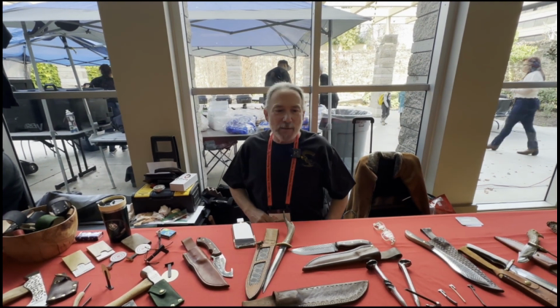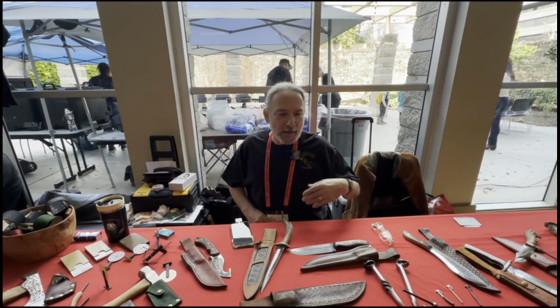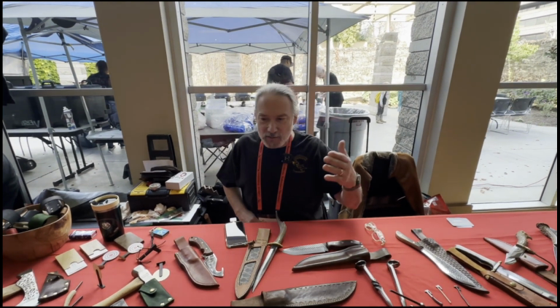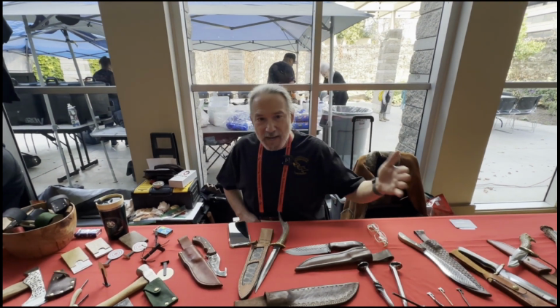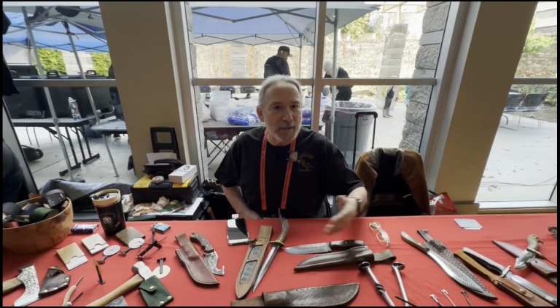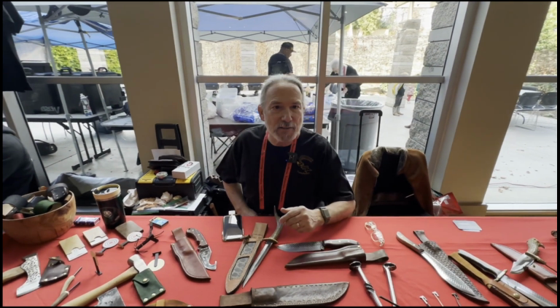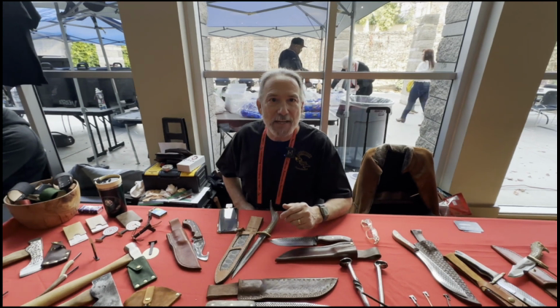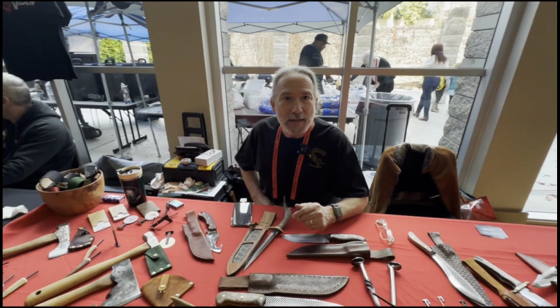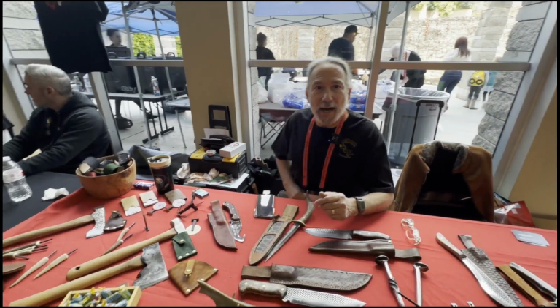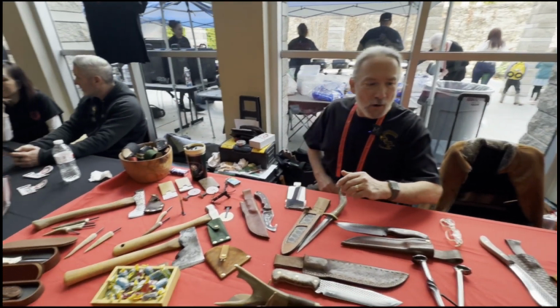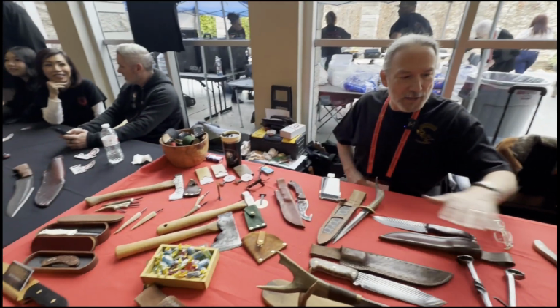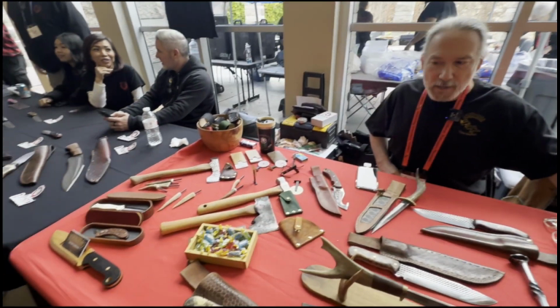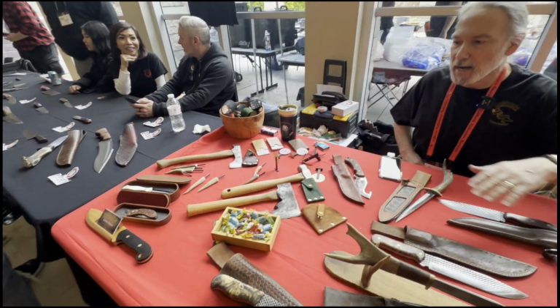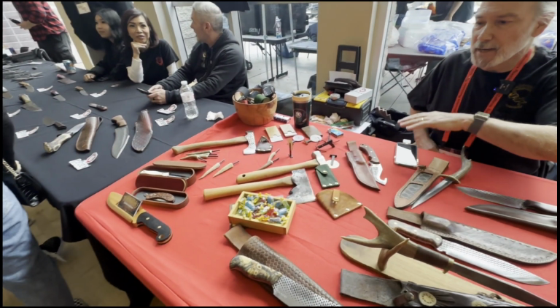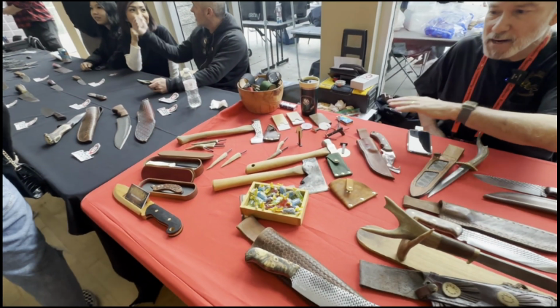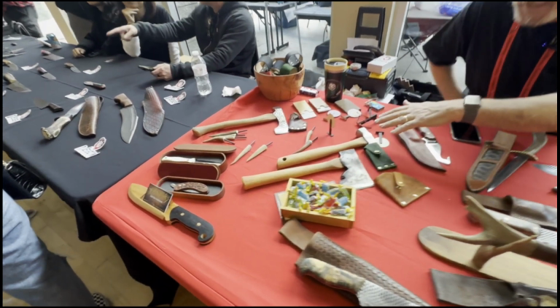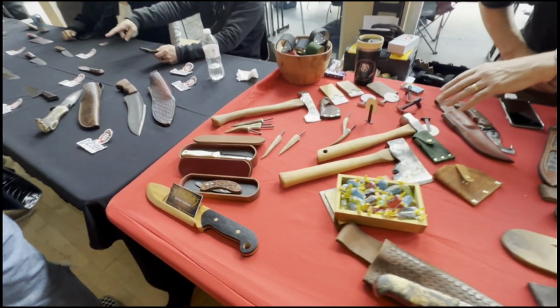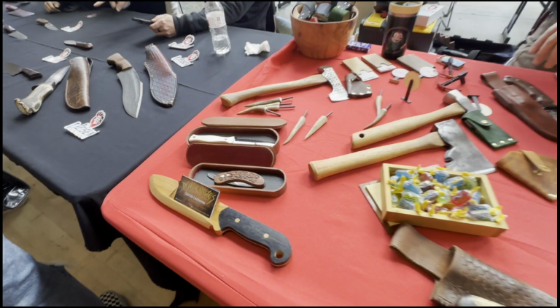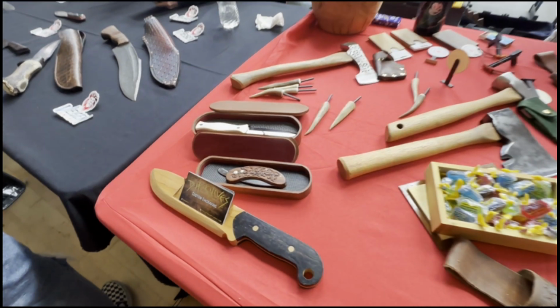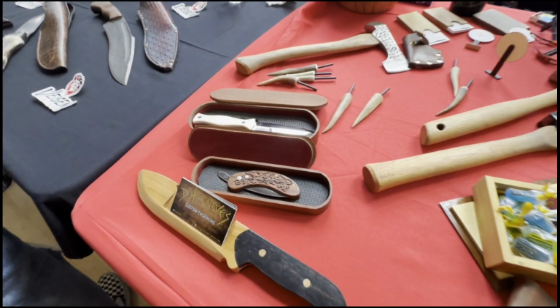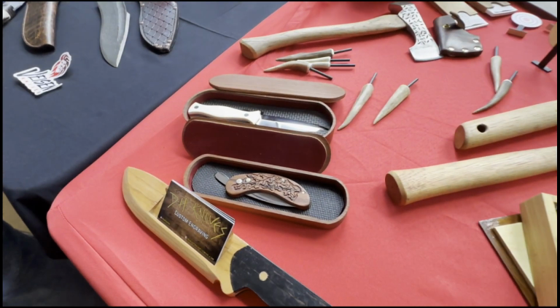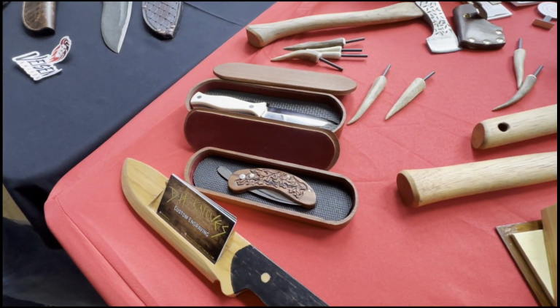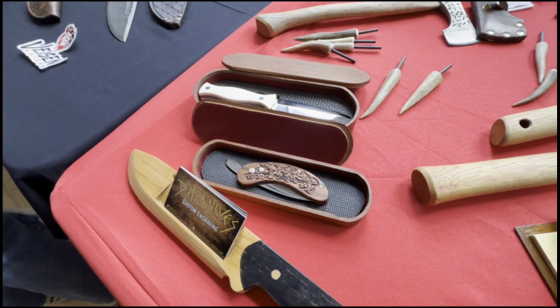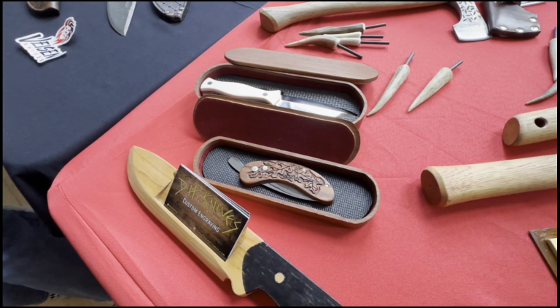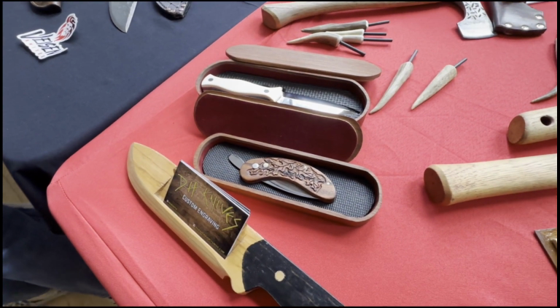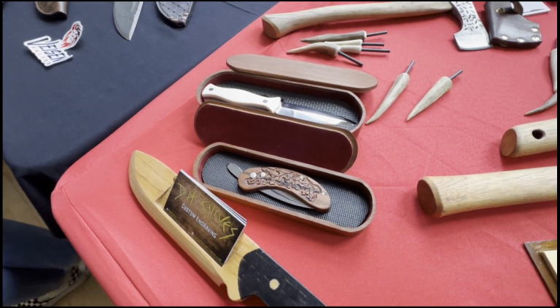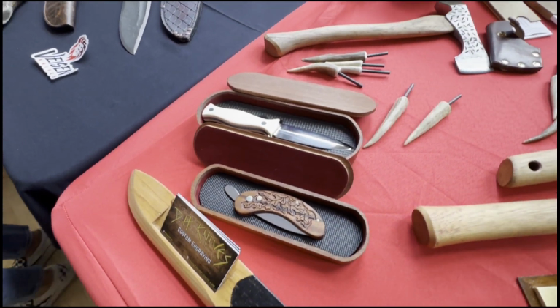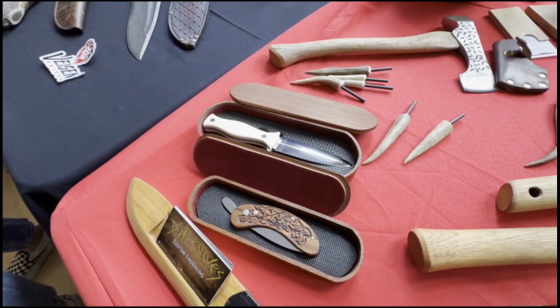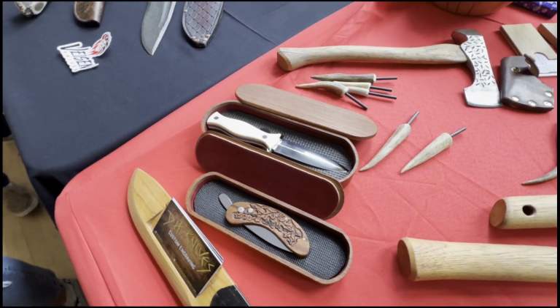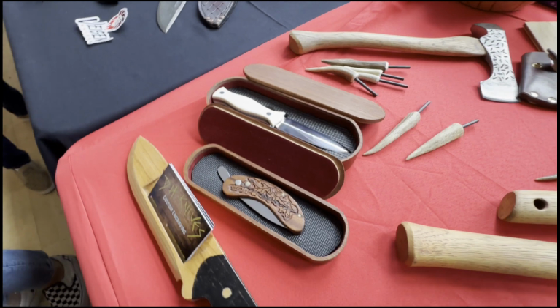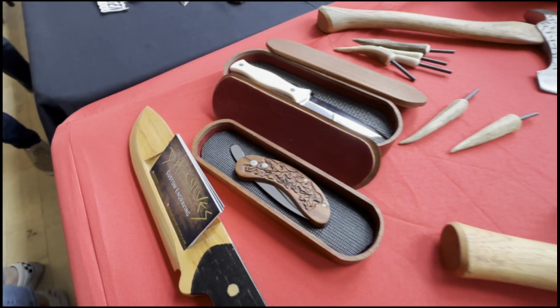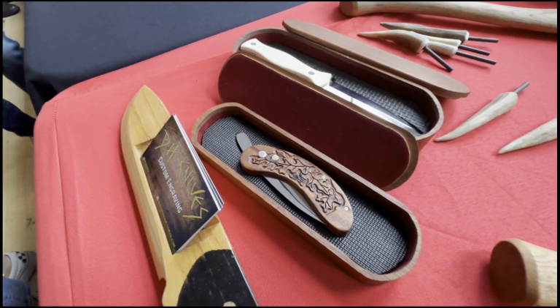My table here has handmade knives by me. I do all the leather work. I modify the hatchets. Now that's a friction lock right there — that is a friction lock with a custom engraved handle.